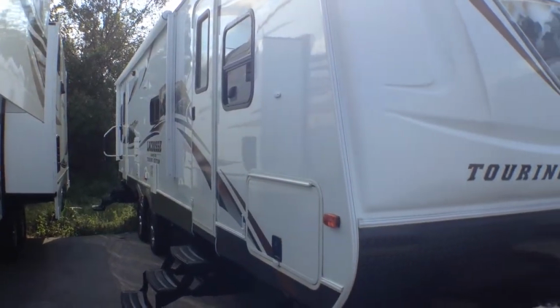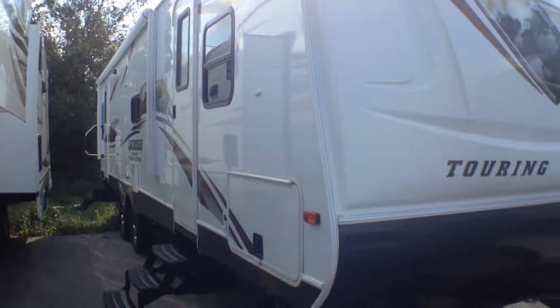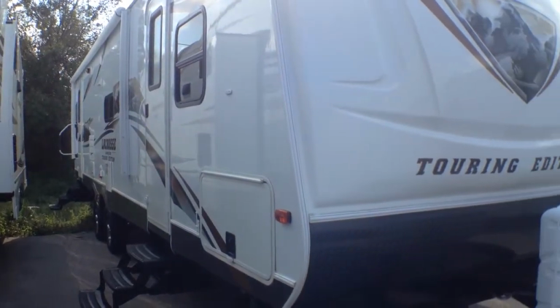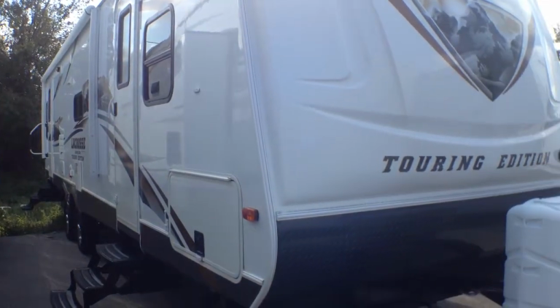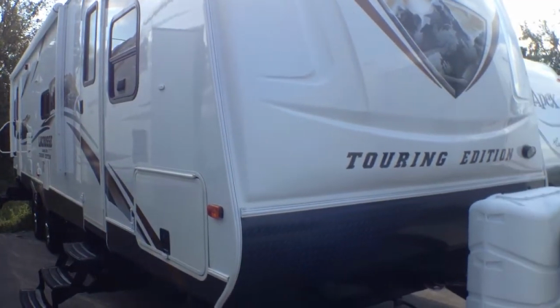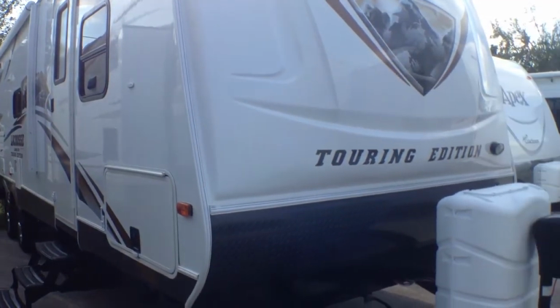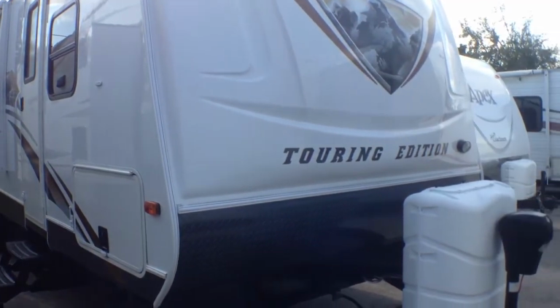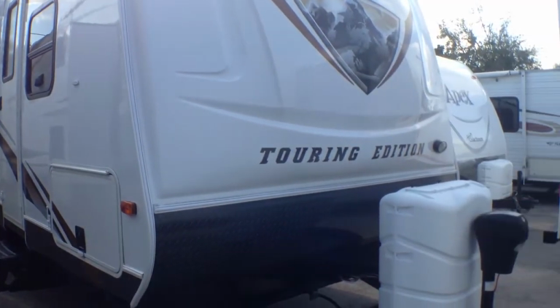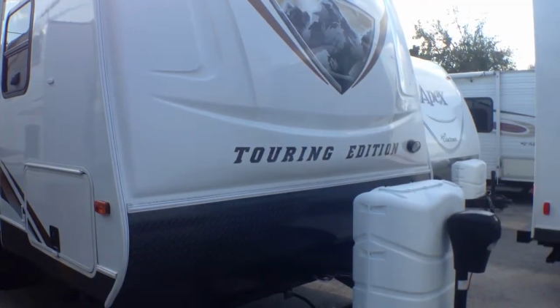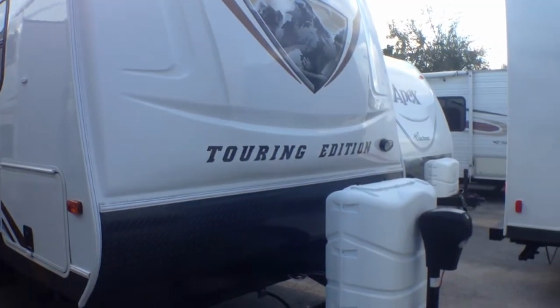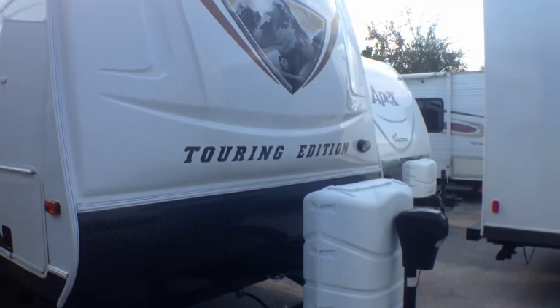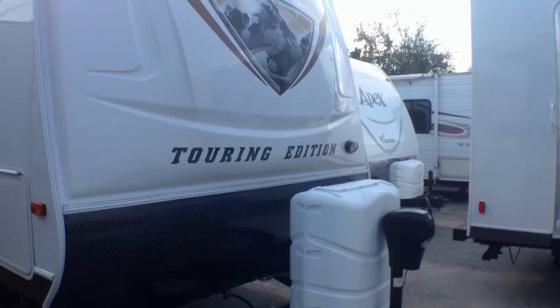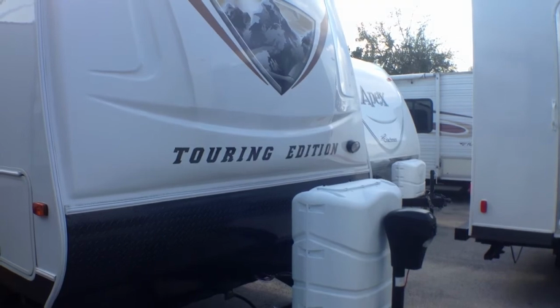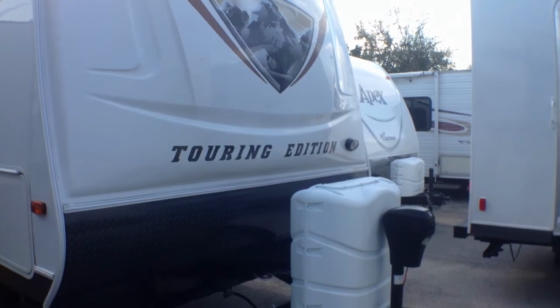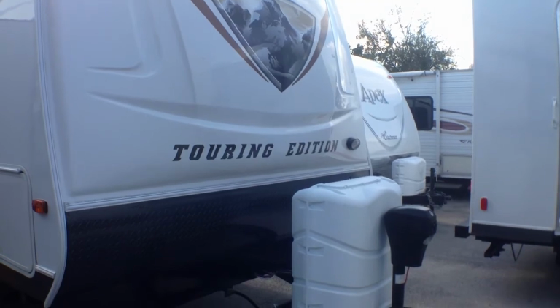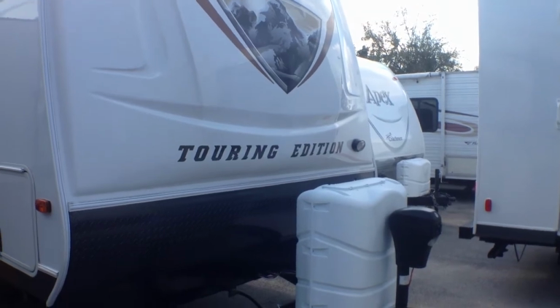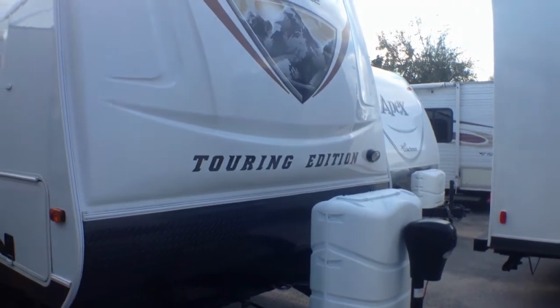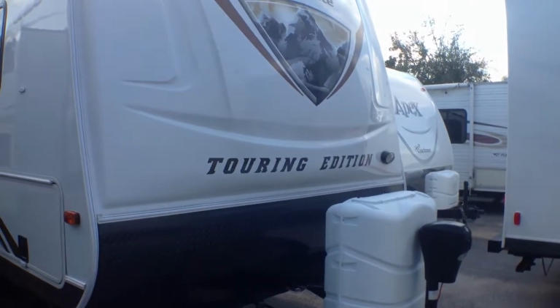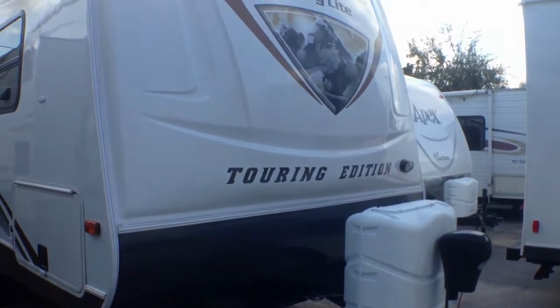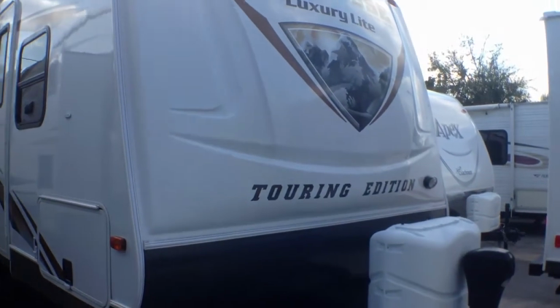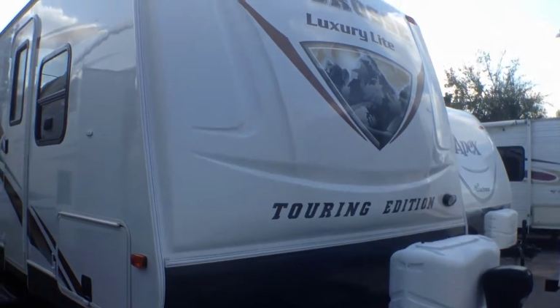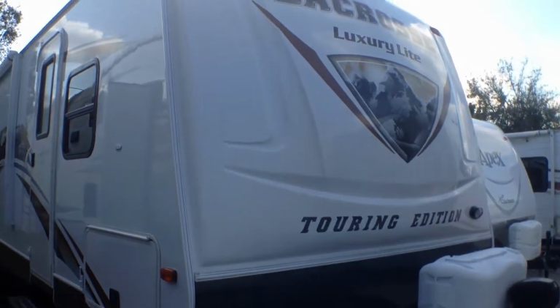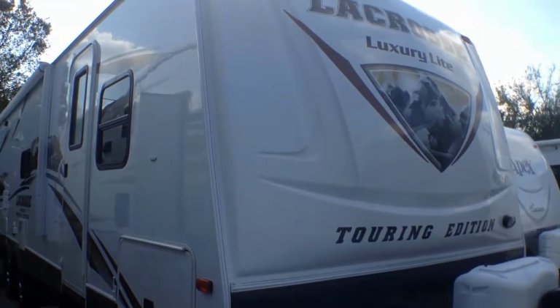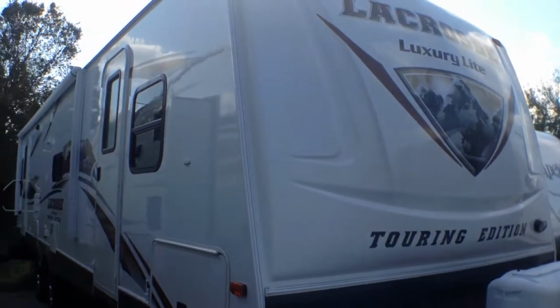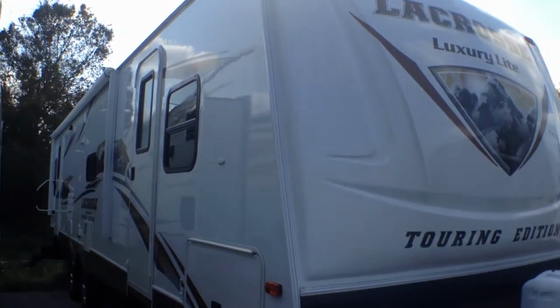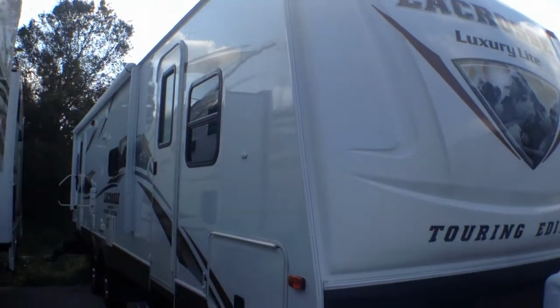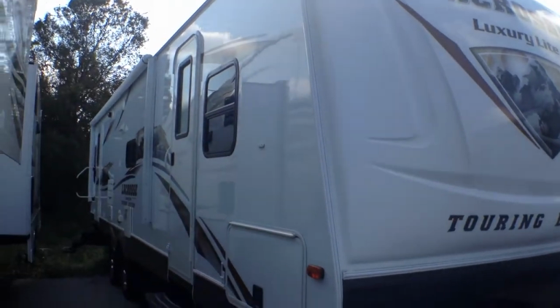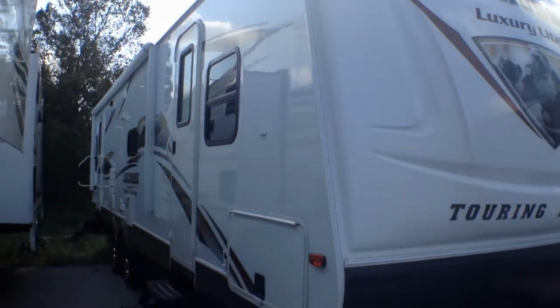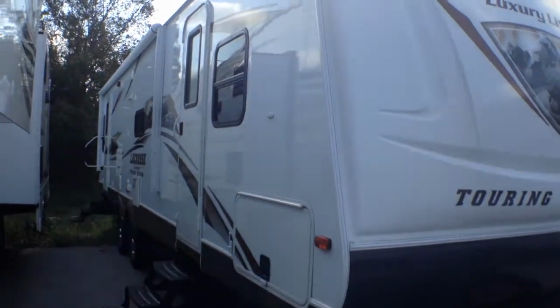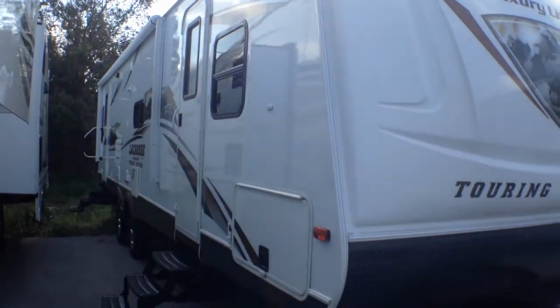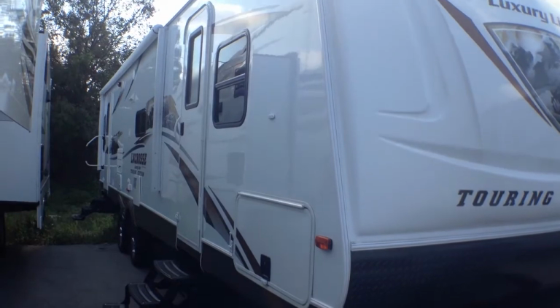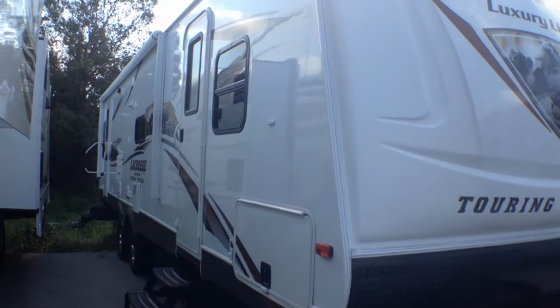This is the La Crosse by Primetime Manufacturing. We just started carrying this line on our lot — a product by Forest River.